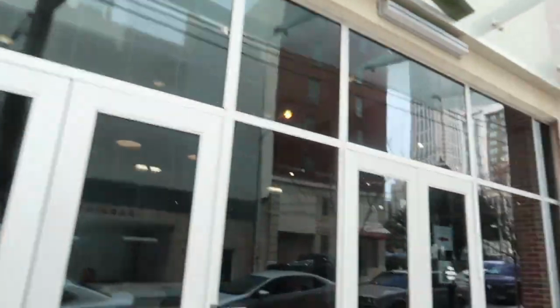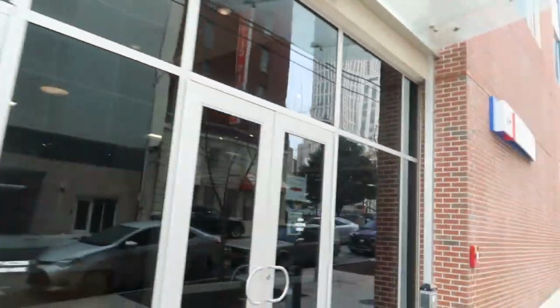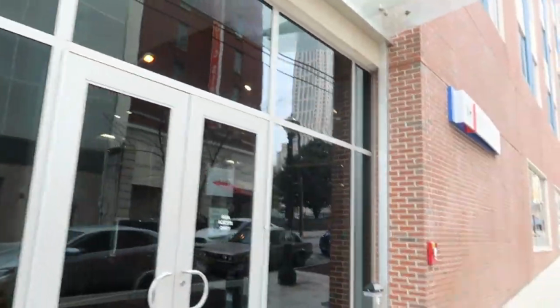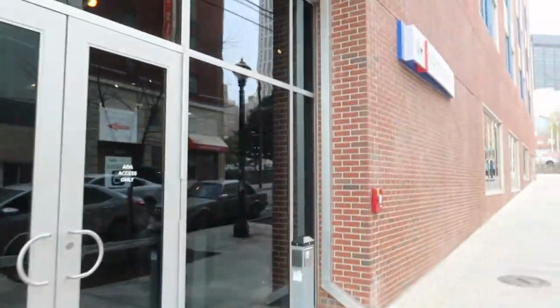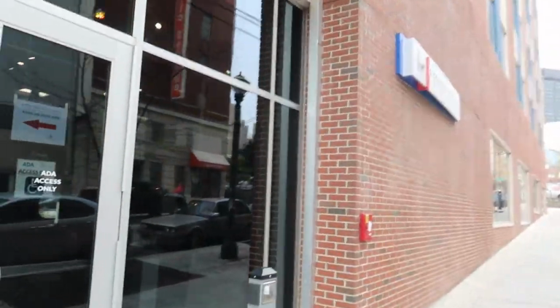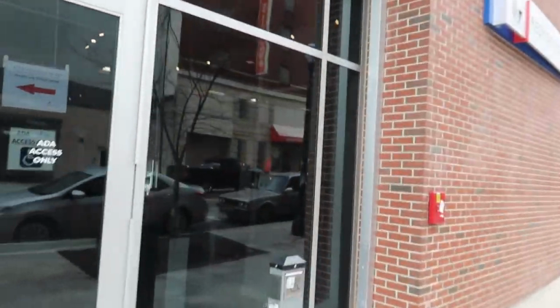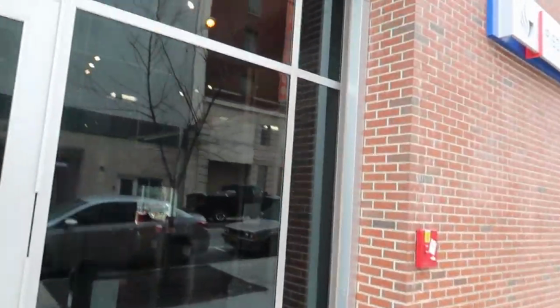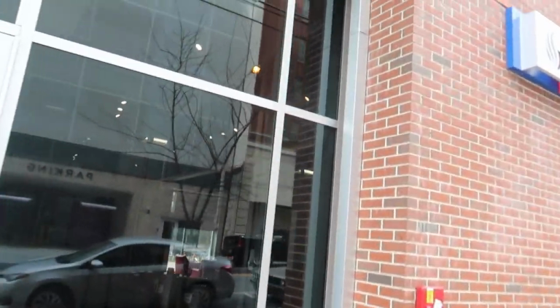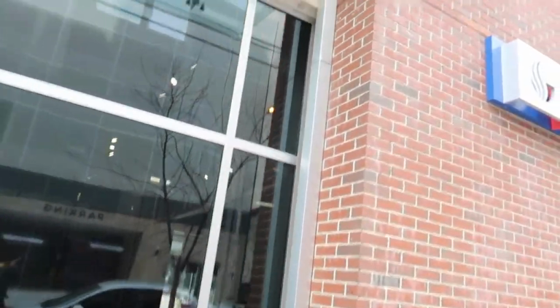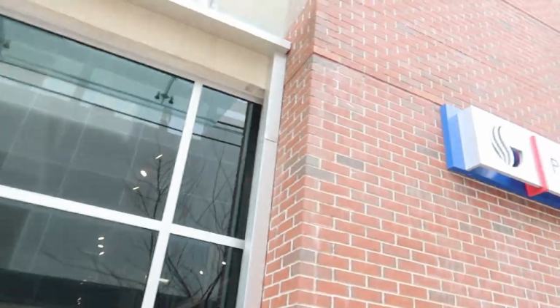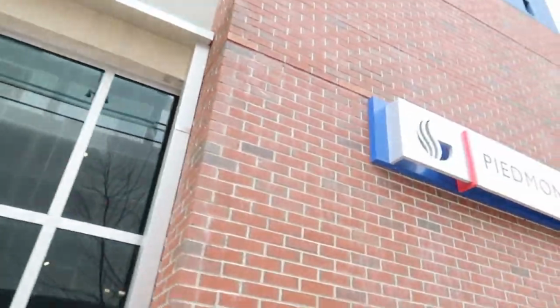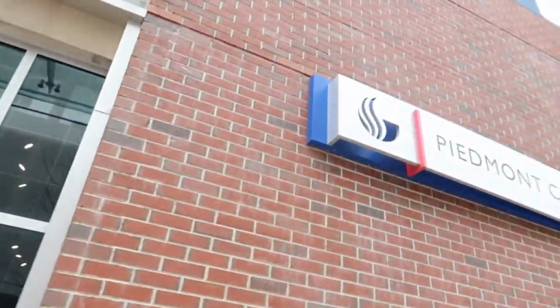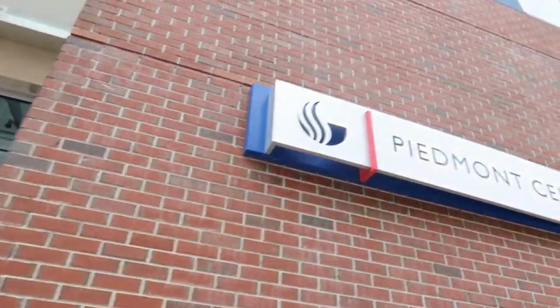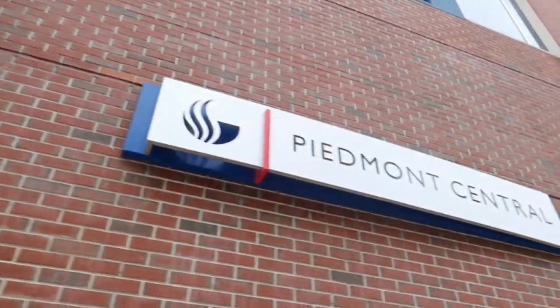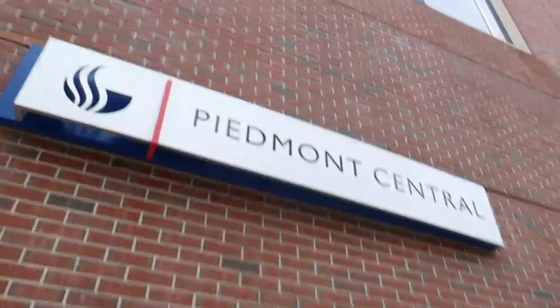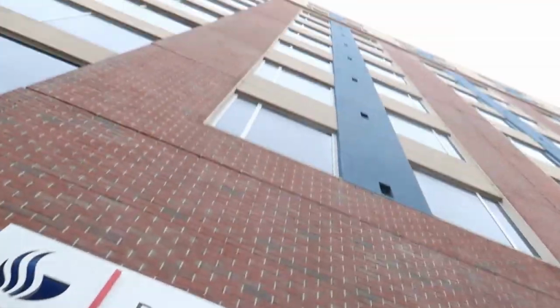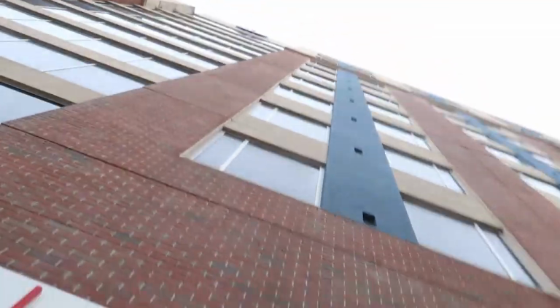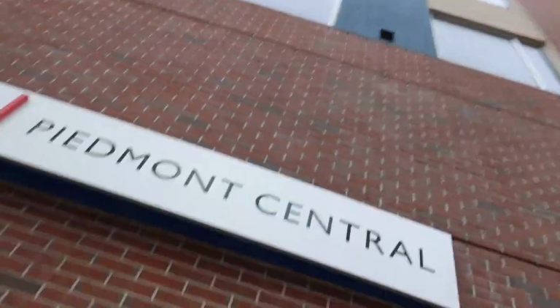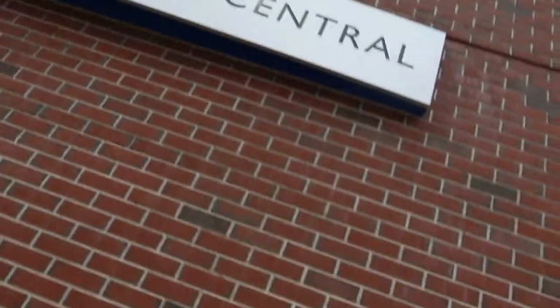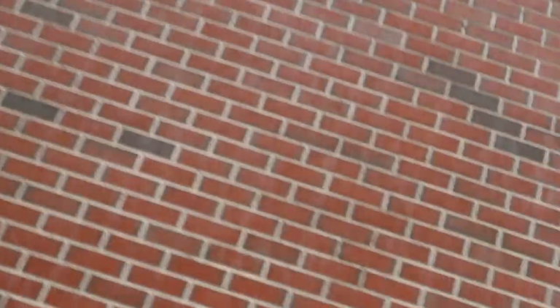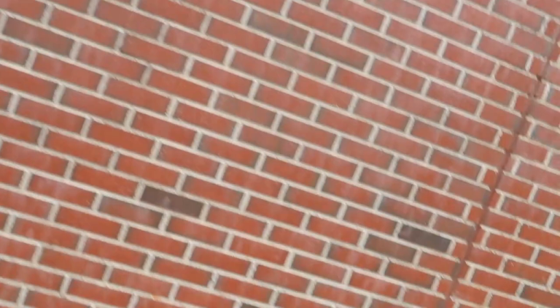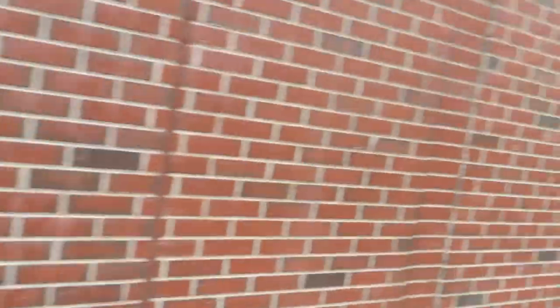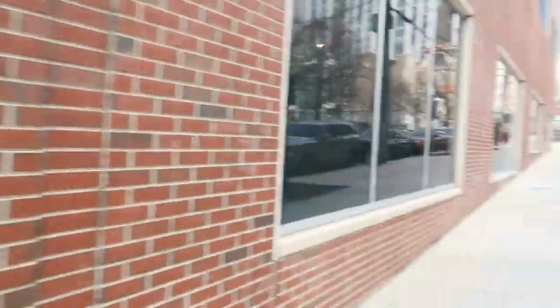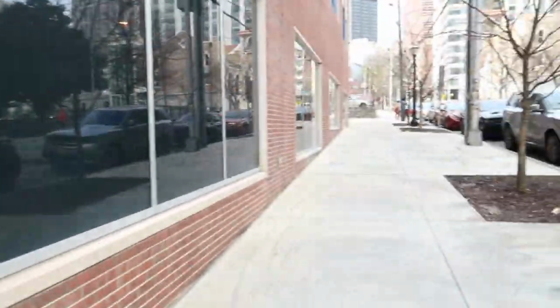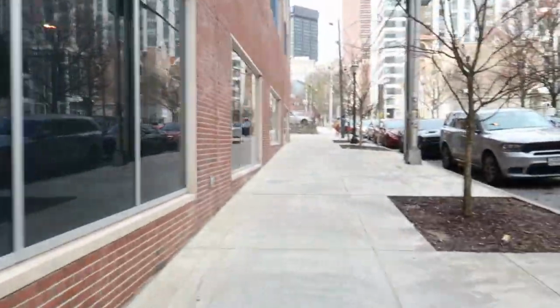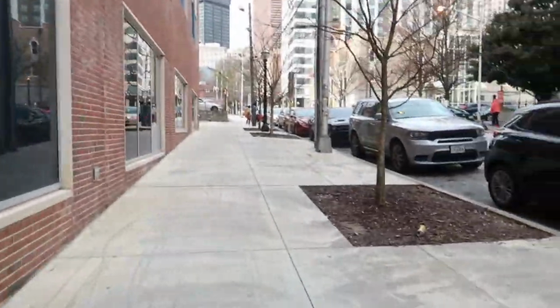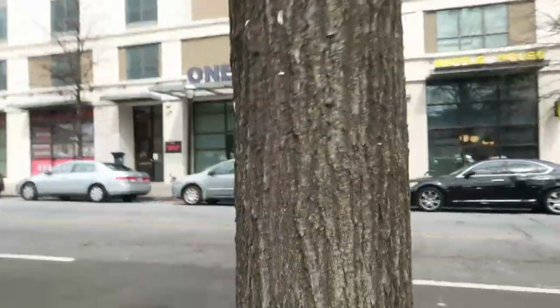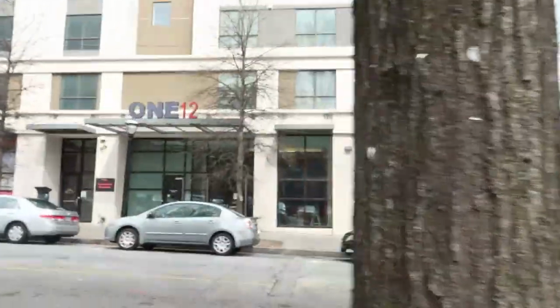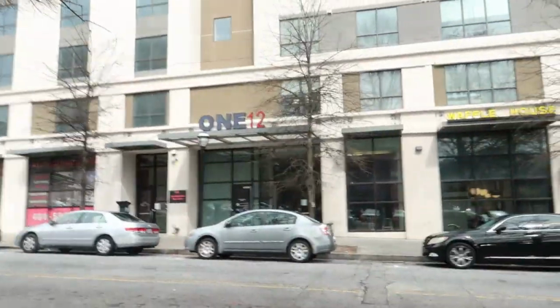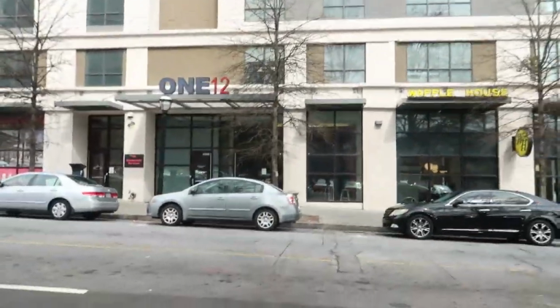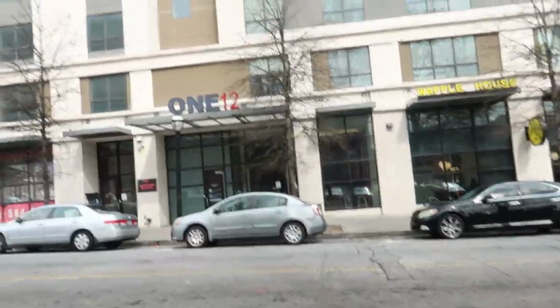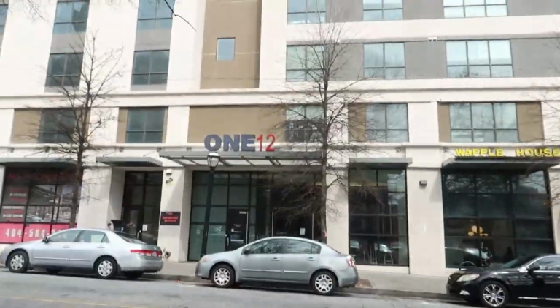Right here to my left is Piedmont Central. It's another dorm — one of the newer dorms we have here on campus. There's a dining hall right at the bottom too. So if you have a meal plan, you can eat at any of the dining halls: Piedmont North, Central, and Patton, I believe.